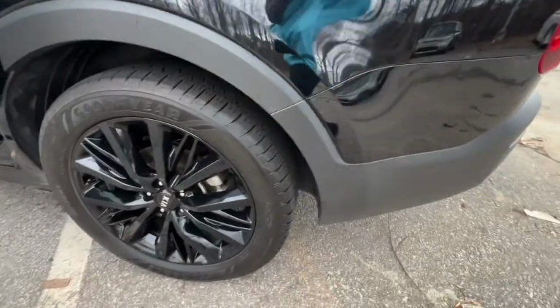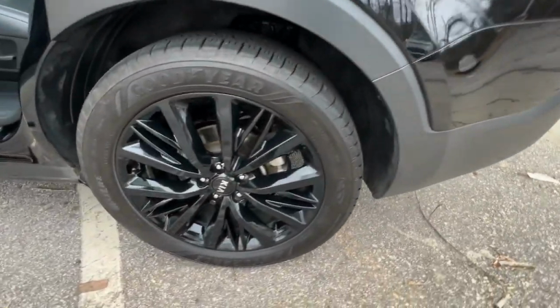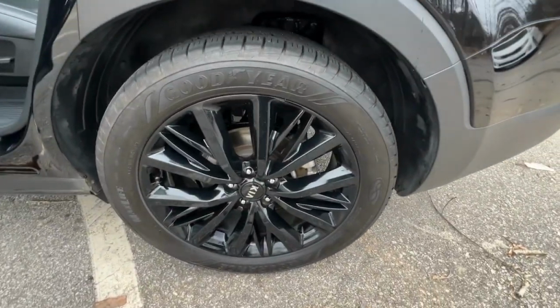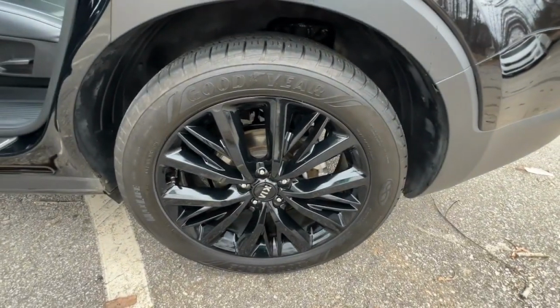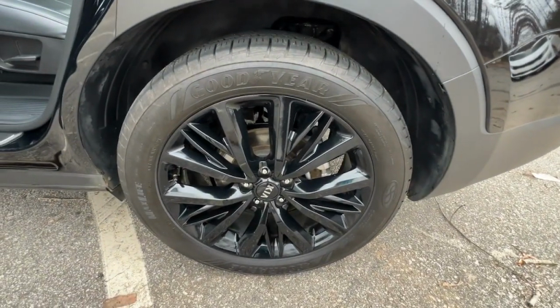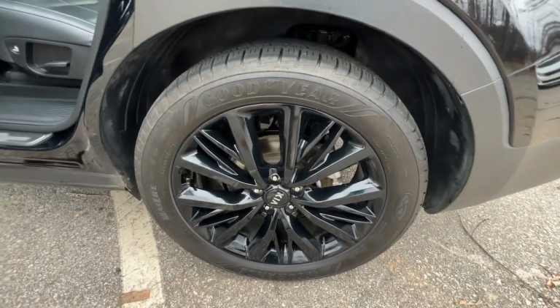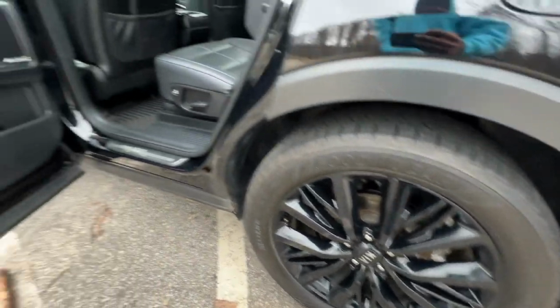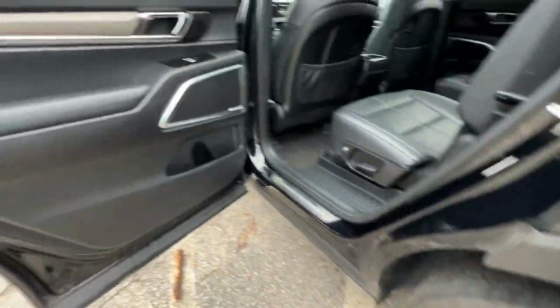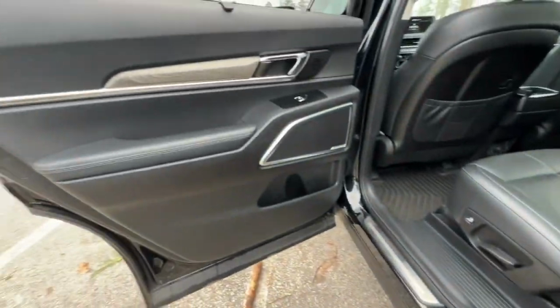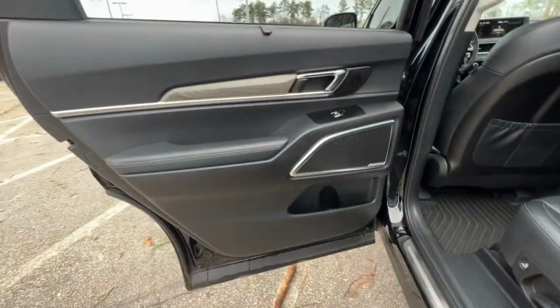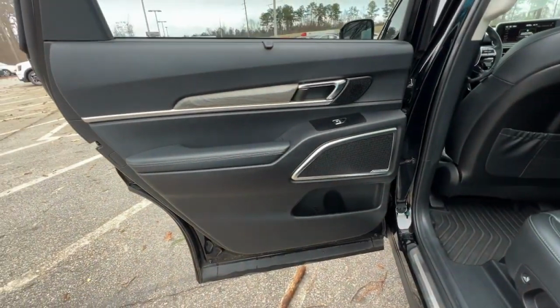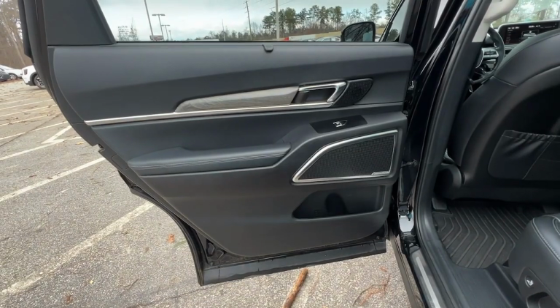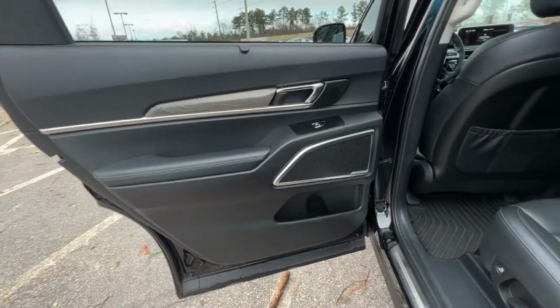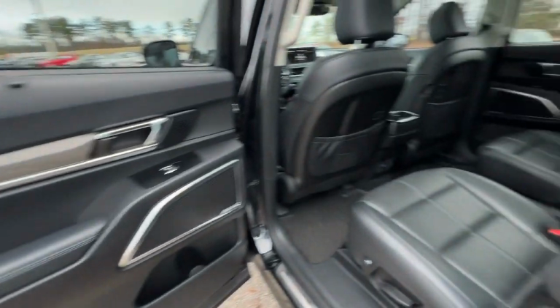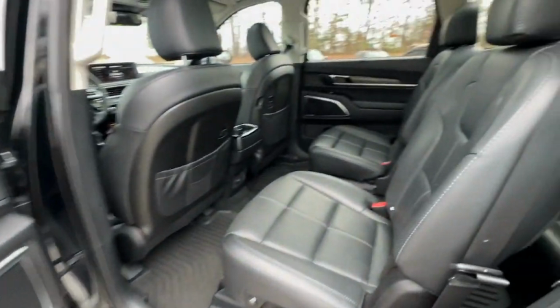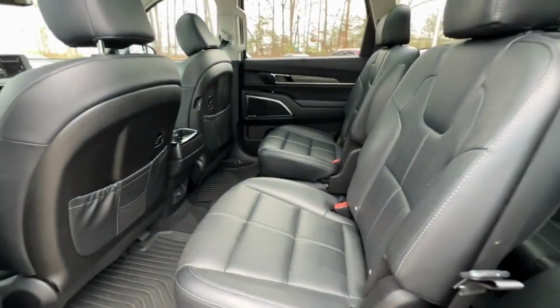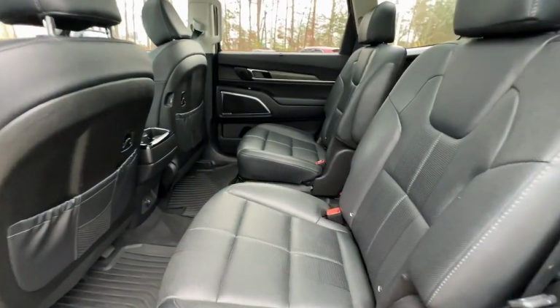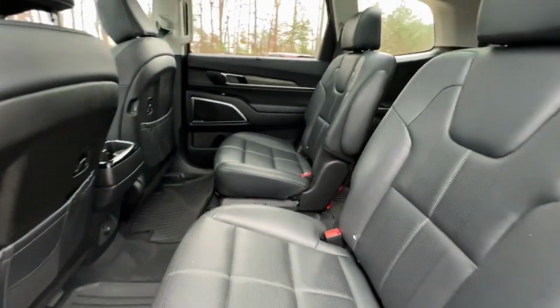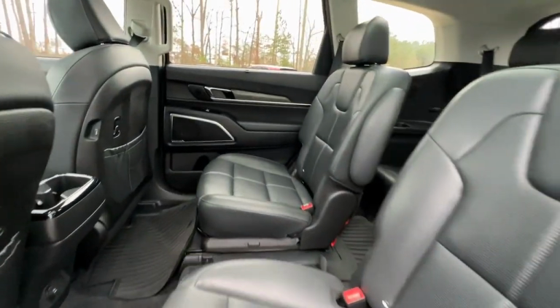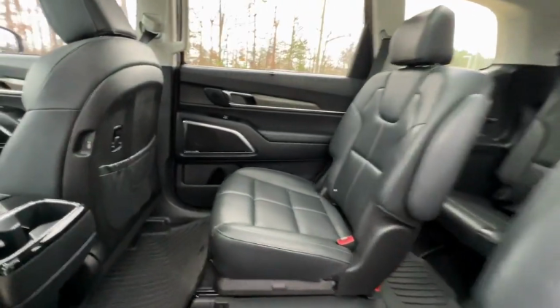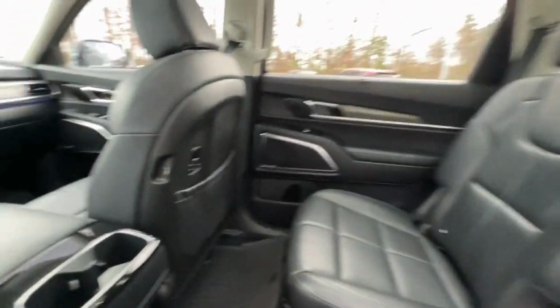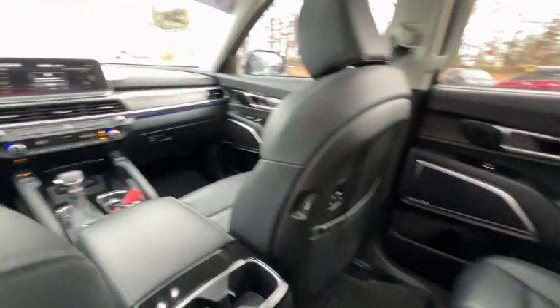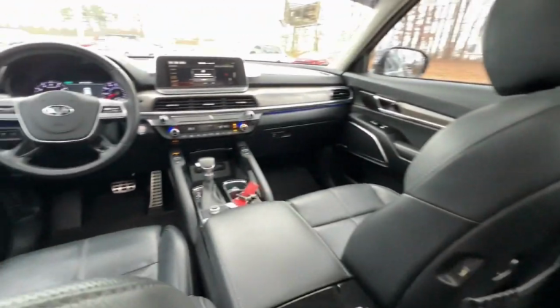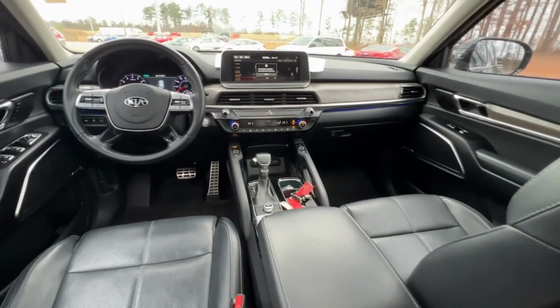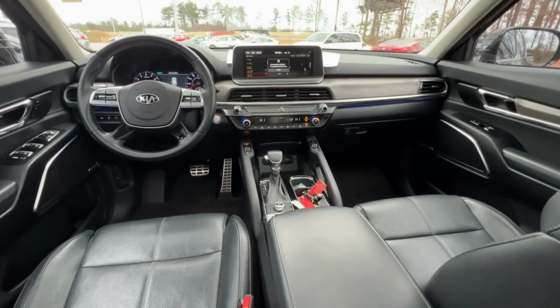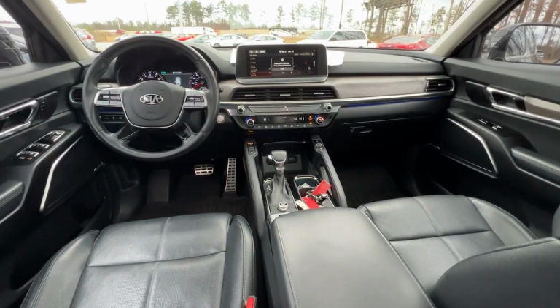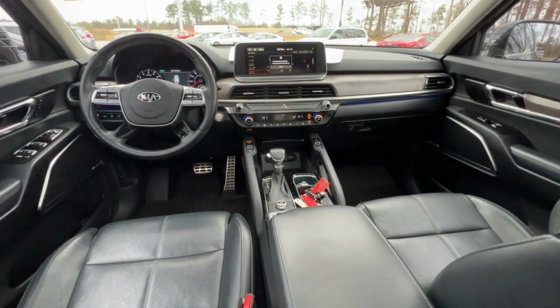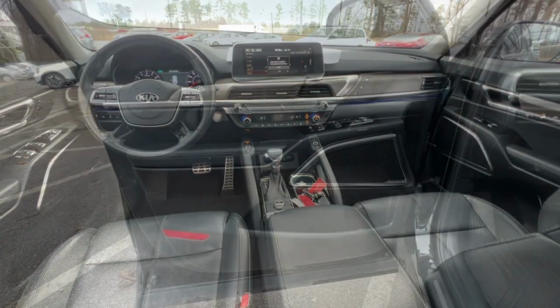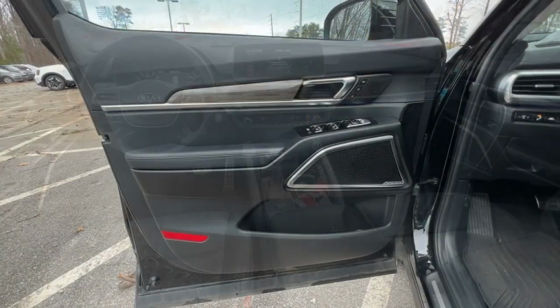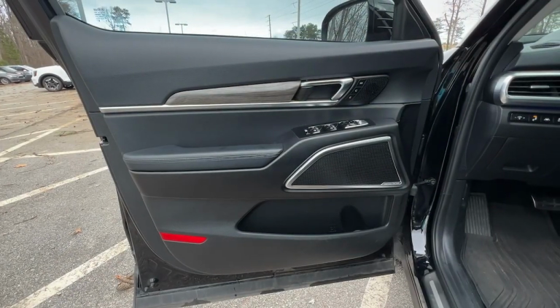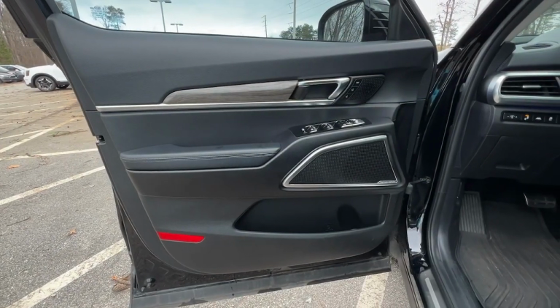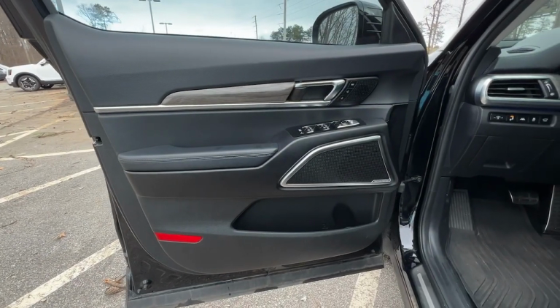Panoramic roof, hands-free liftgate, keyless entry, navigation system, sun/moonroof, woodgrain interior trim, power liftgate, power passenger seat, adaptive cruise control, heated mirrors.